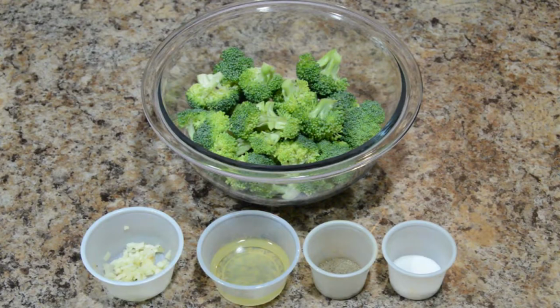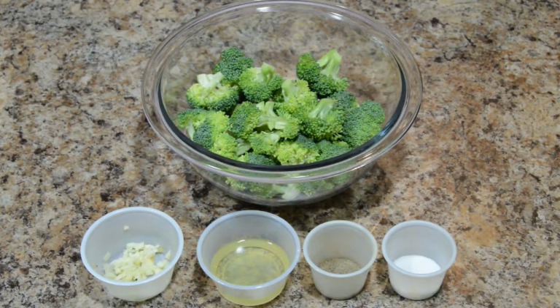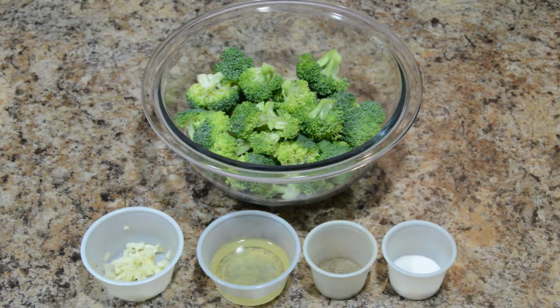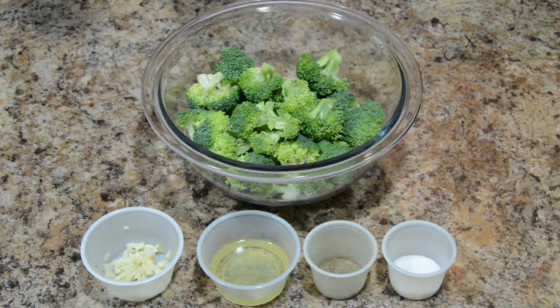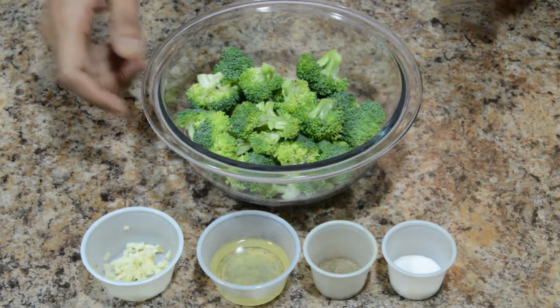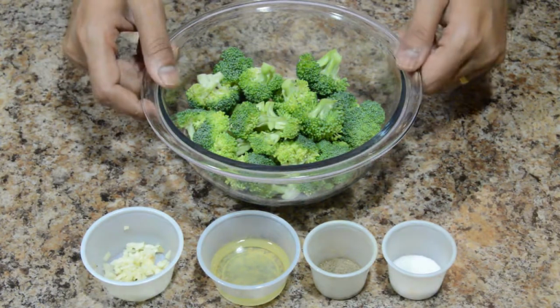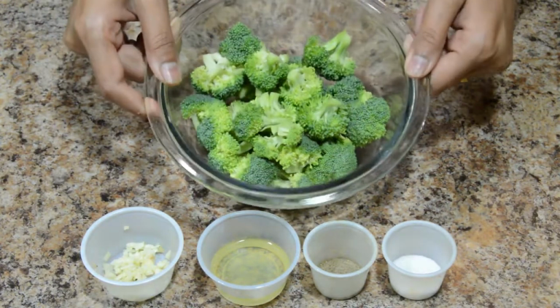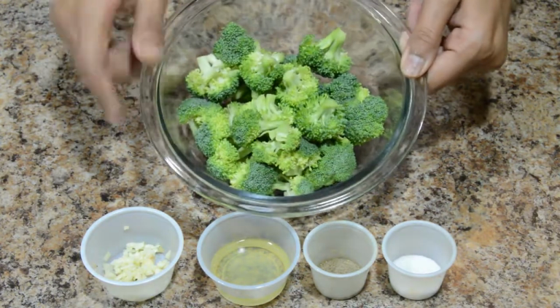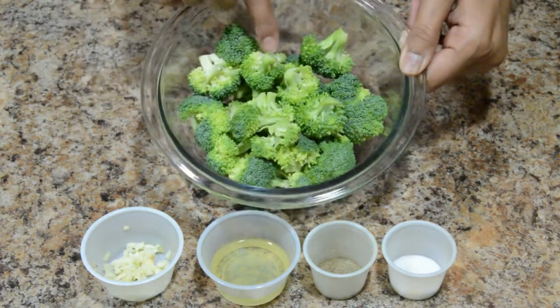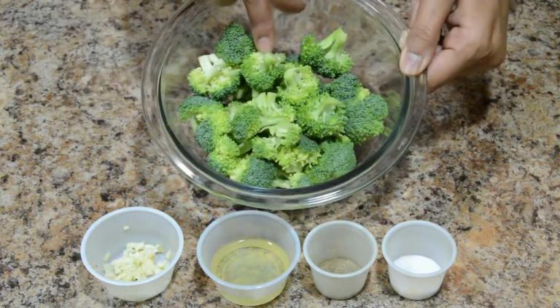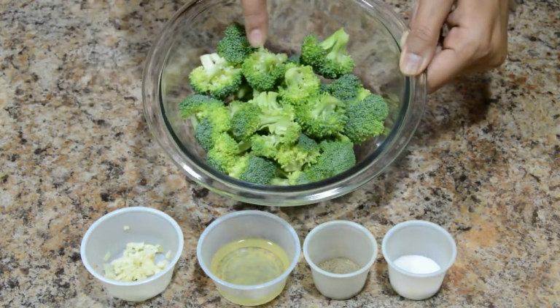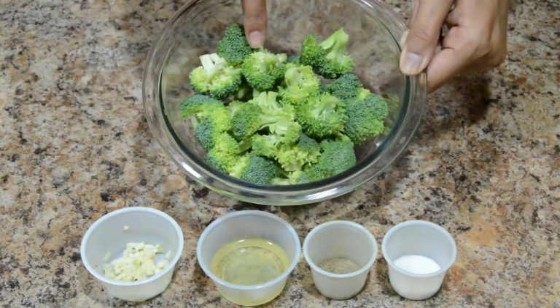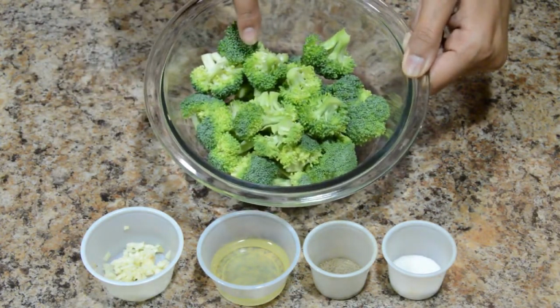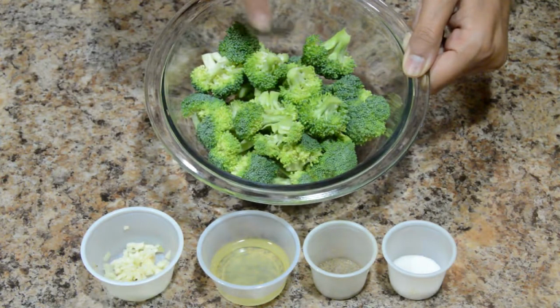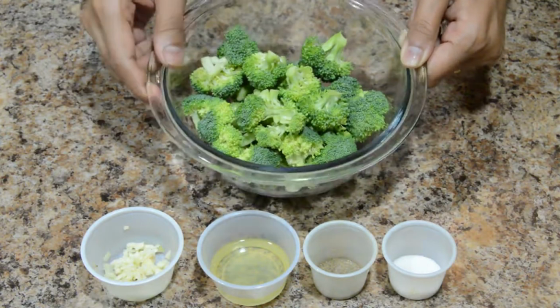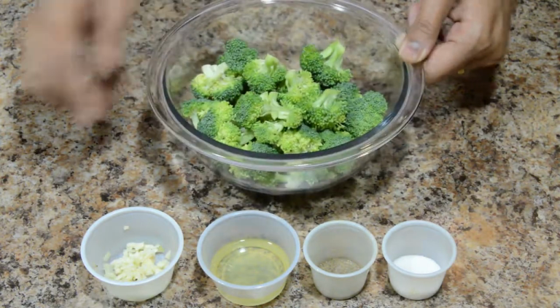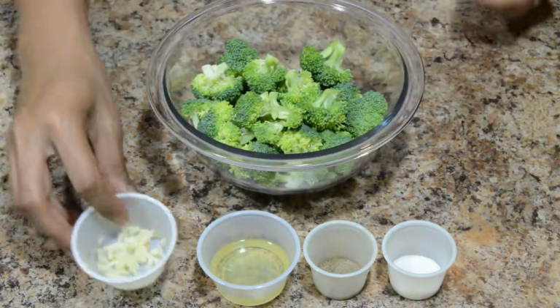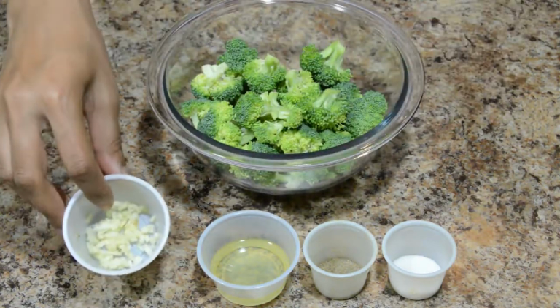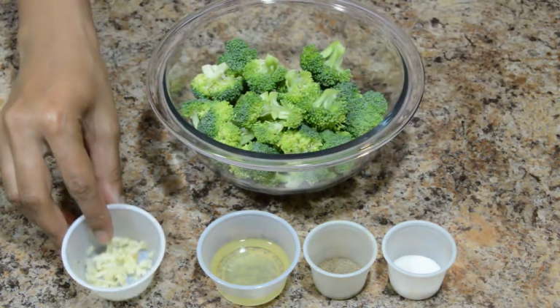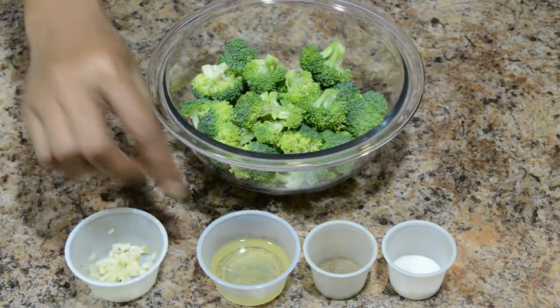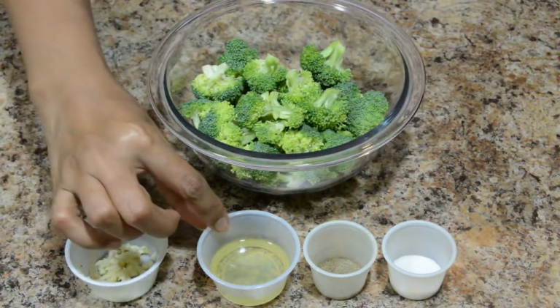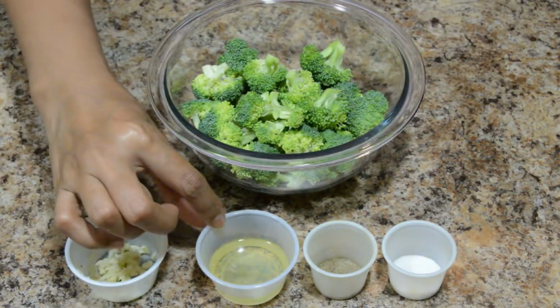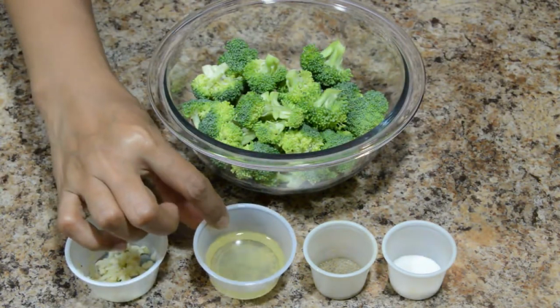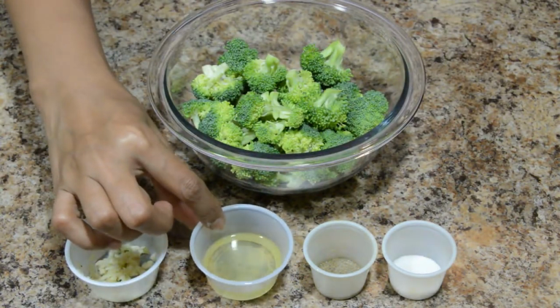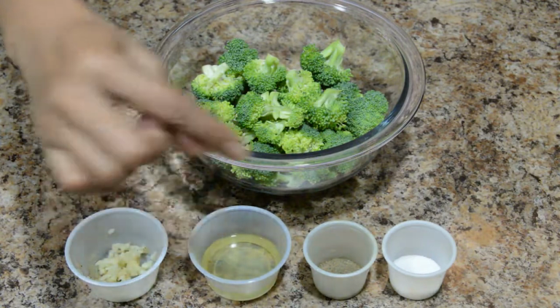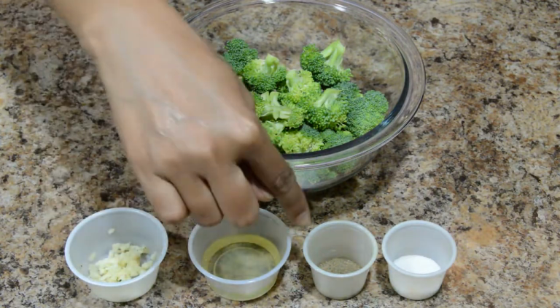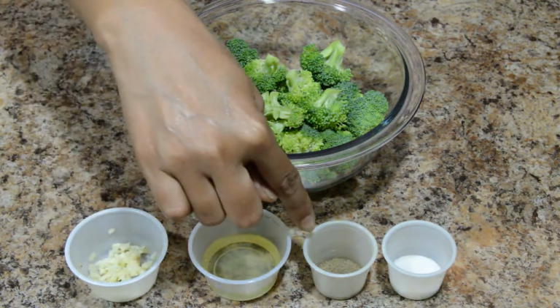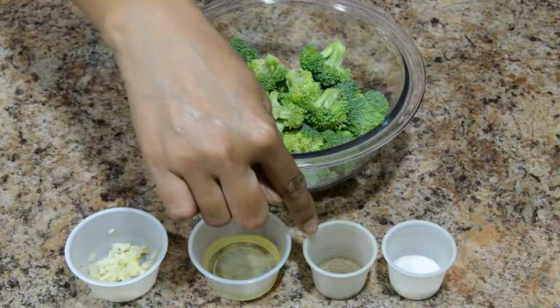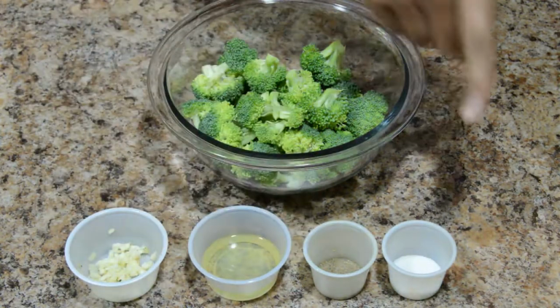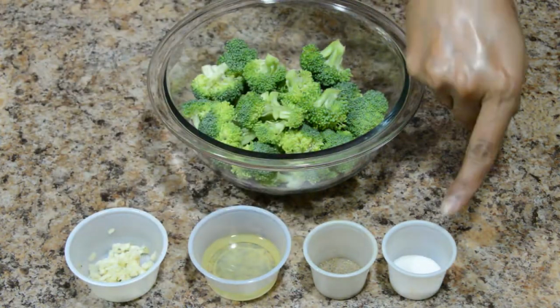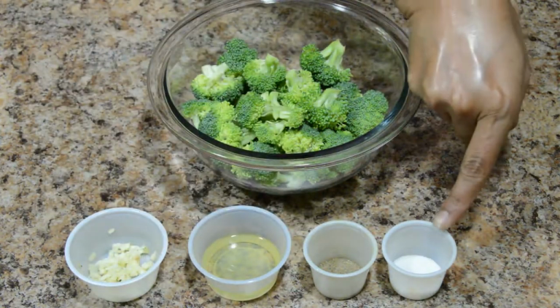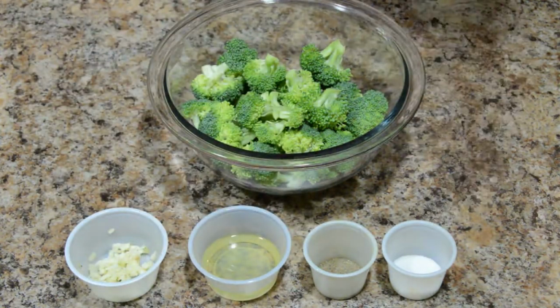Ingredients required are broccoli — I have cut broccoli and washed them — finely chopped garlic, olive oil, black pepper powder and salt.